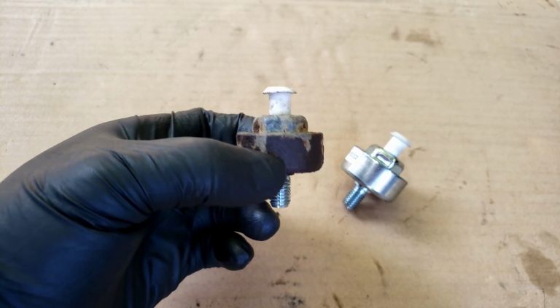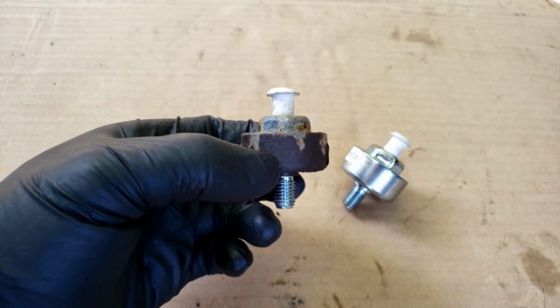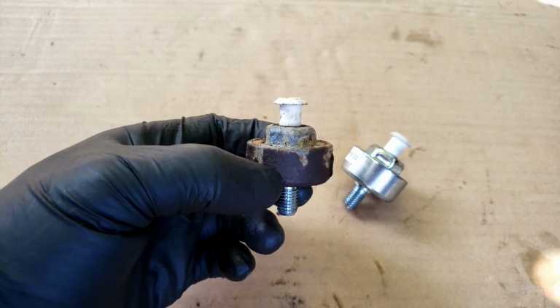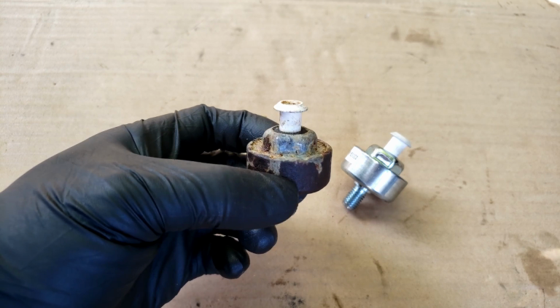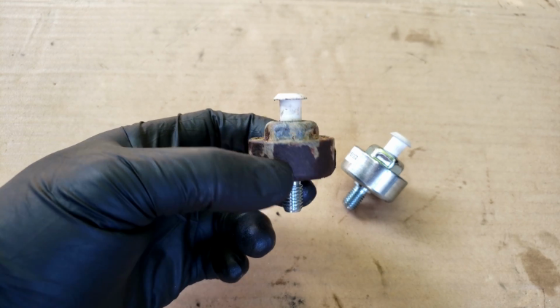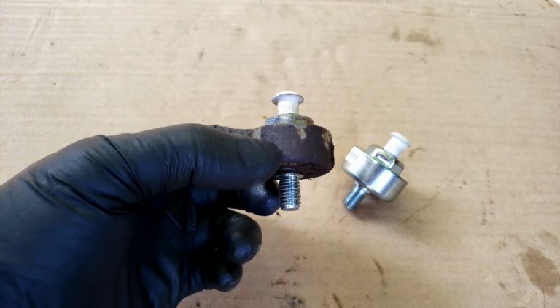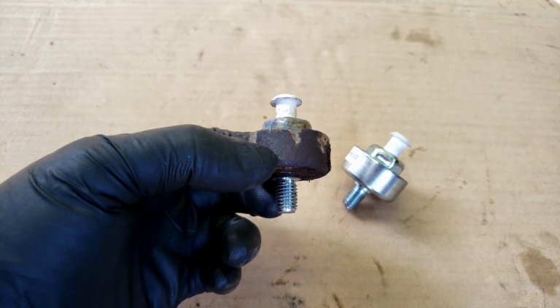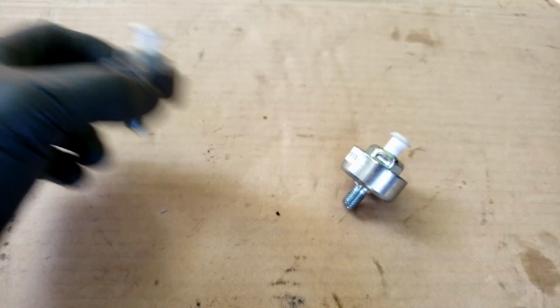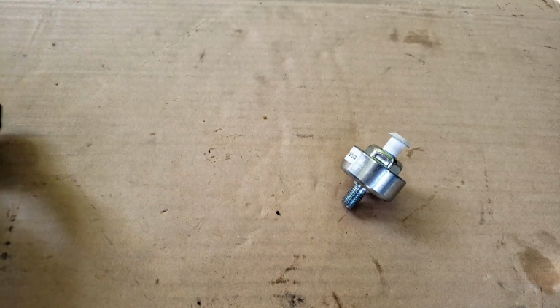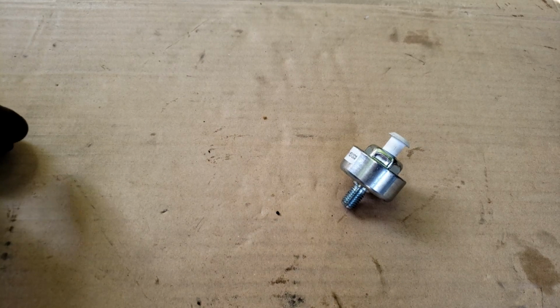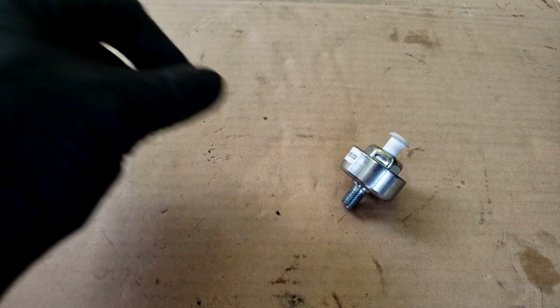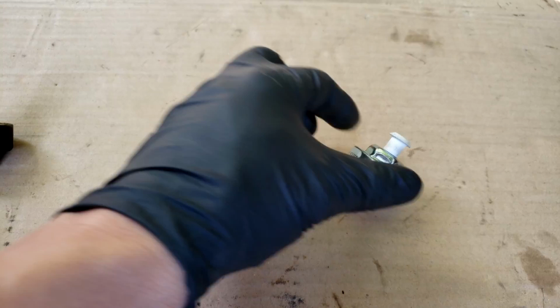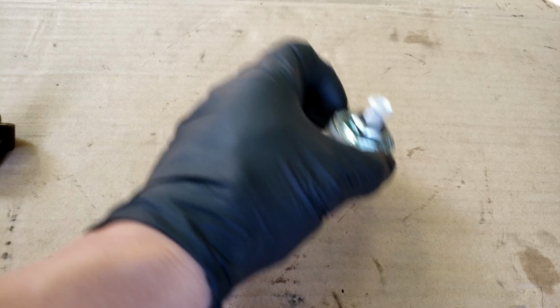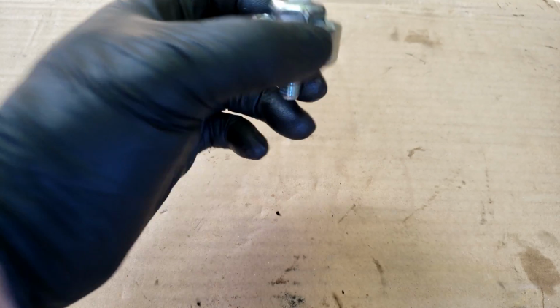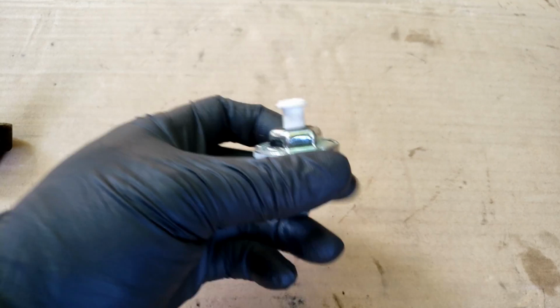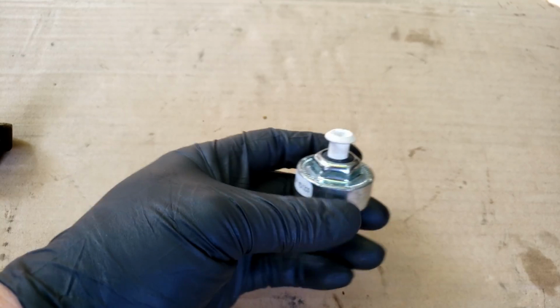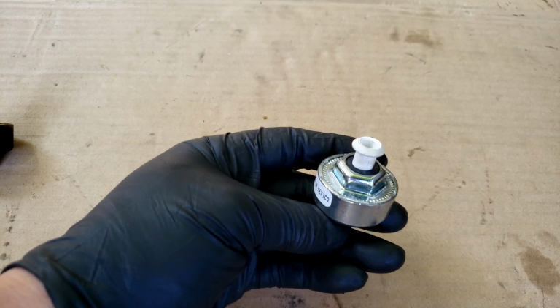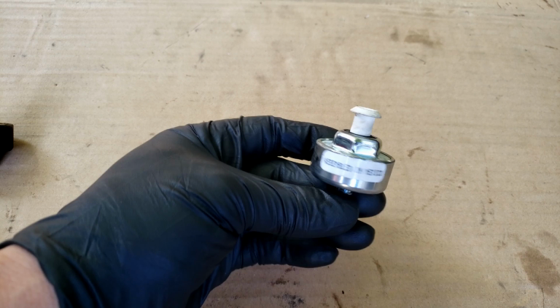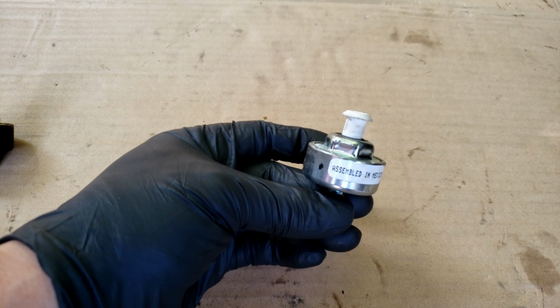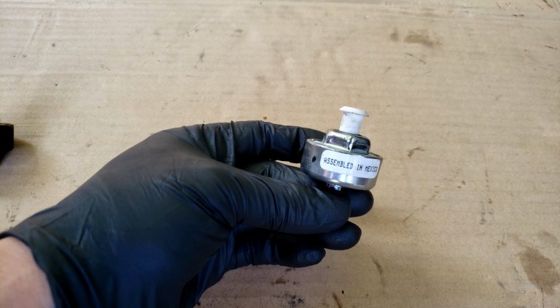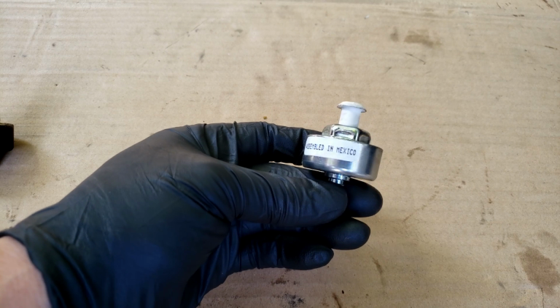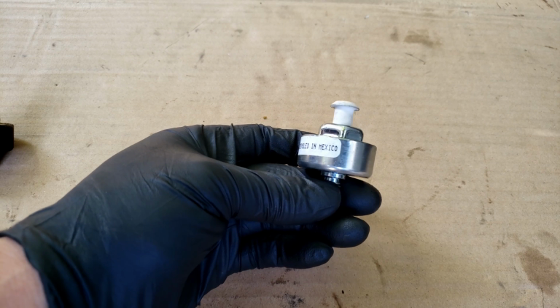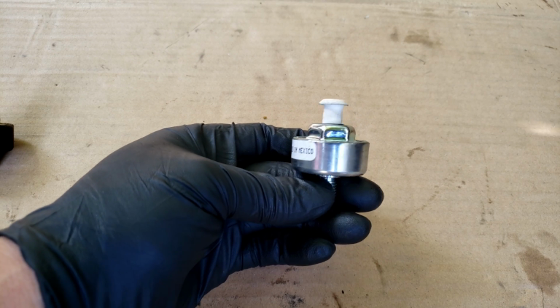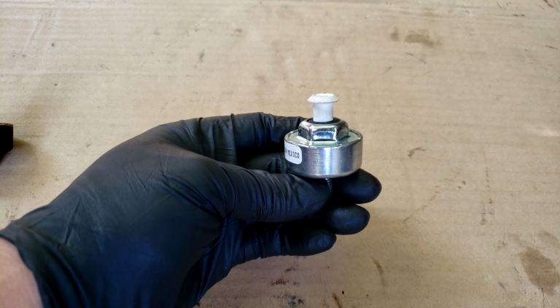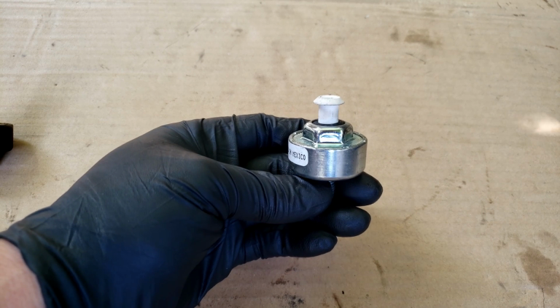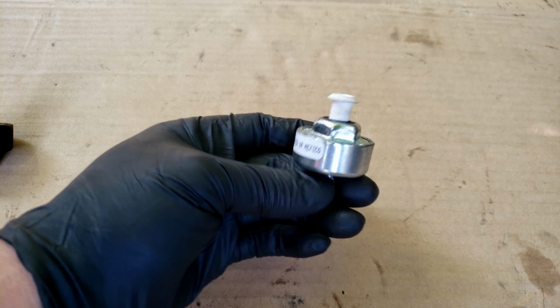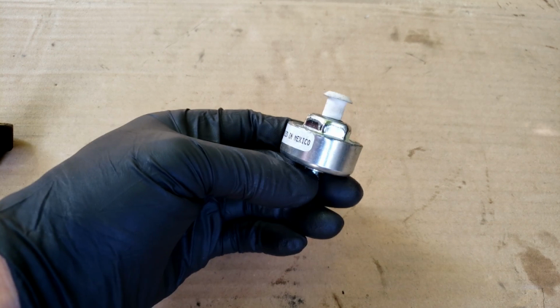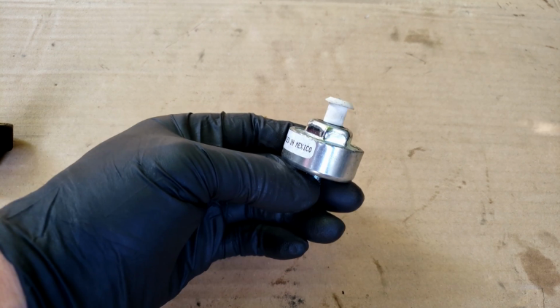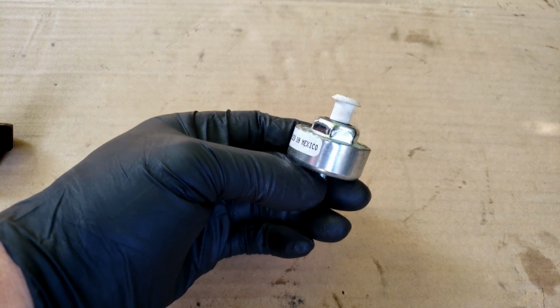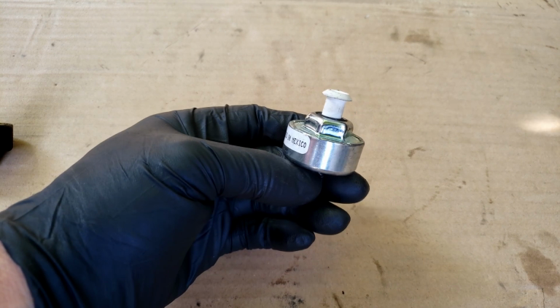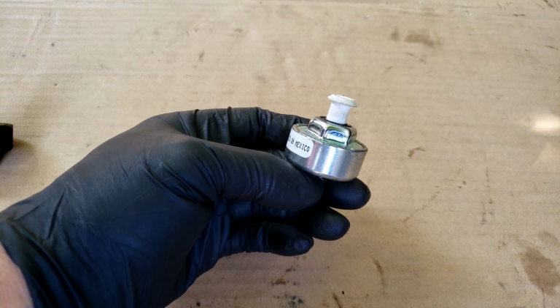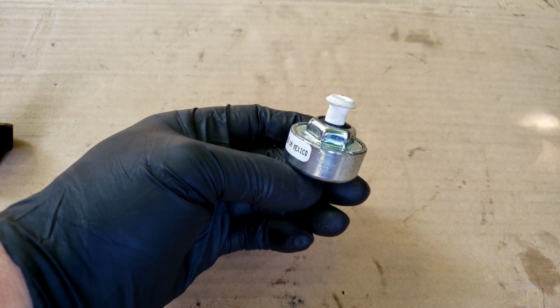This is the front knock sensor that I removed. As you can see it's really rusted due to a common problem on these vehicles in which they allow water inside the knock sensor holes, yet the other sensor — the rear sensor — still looks new.